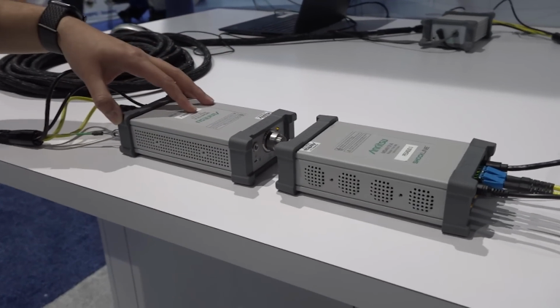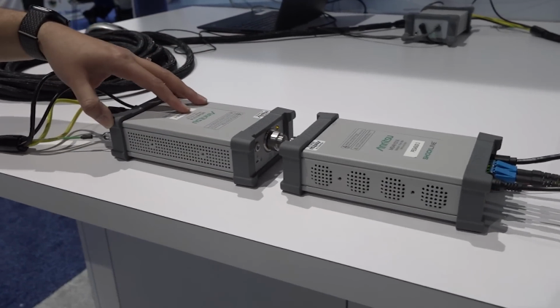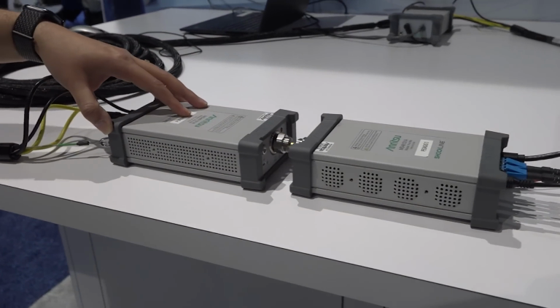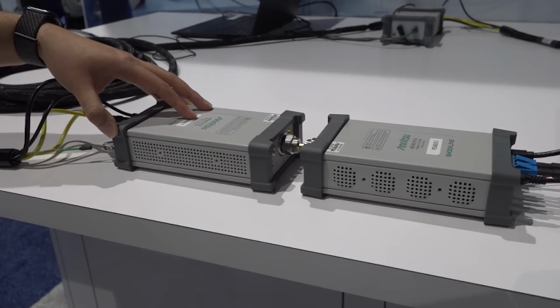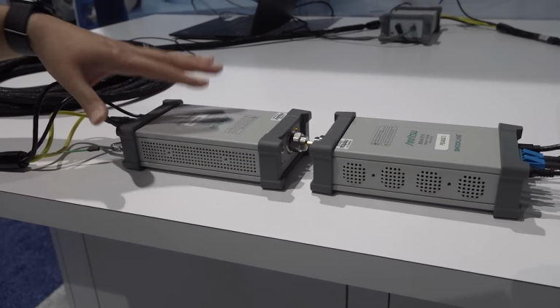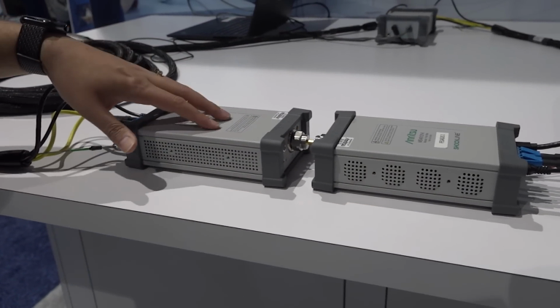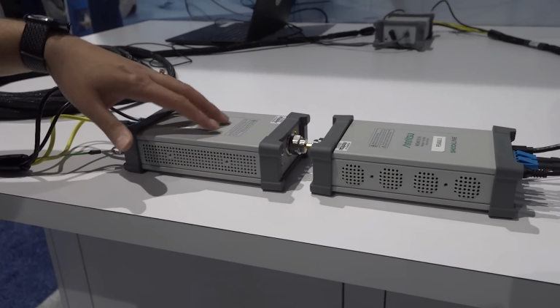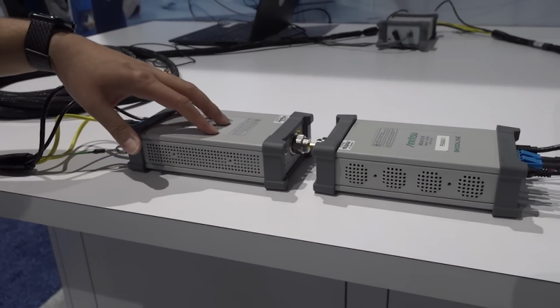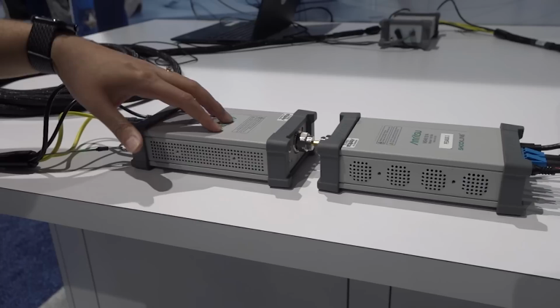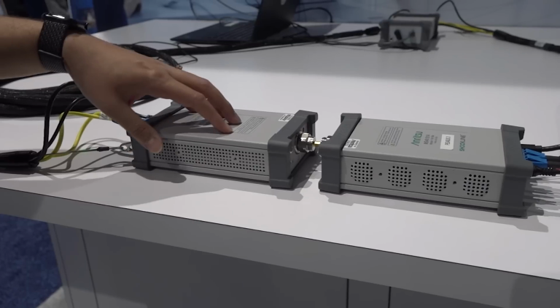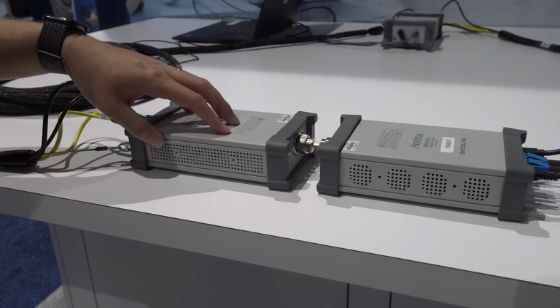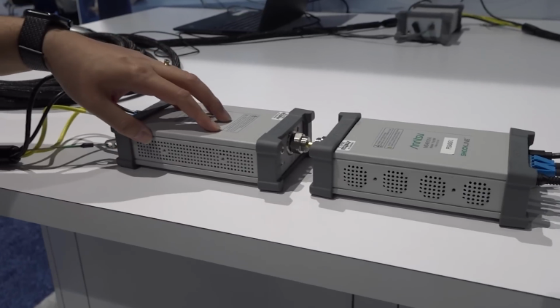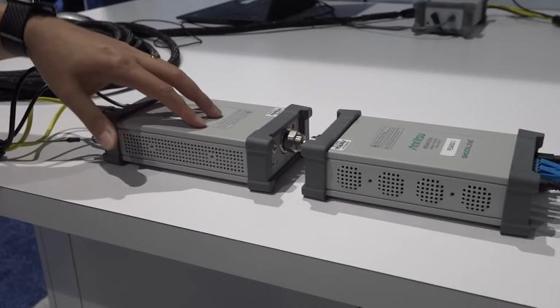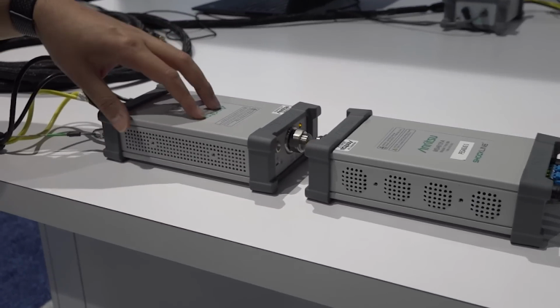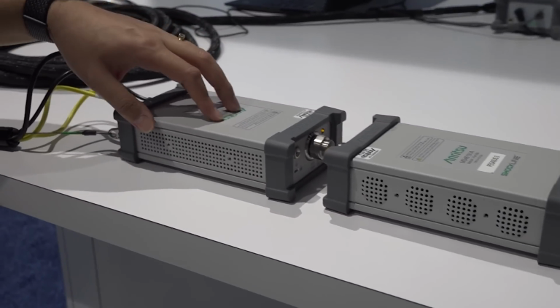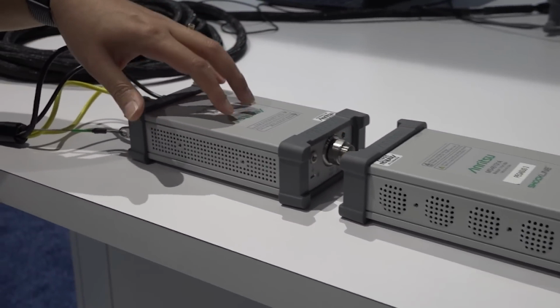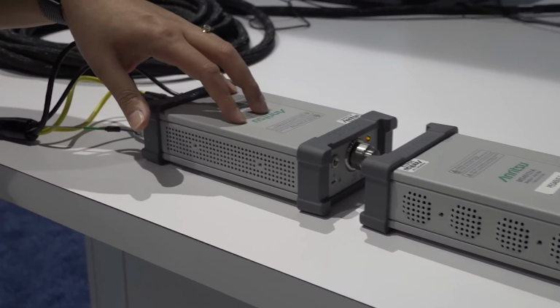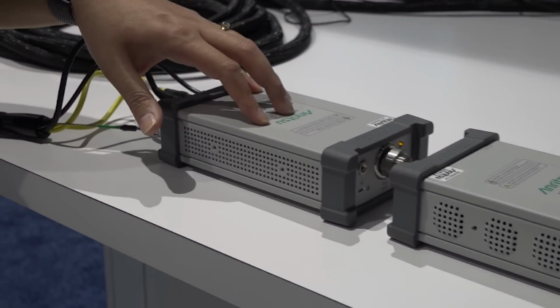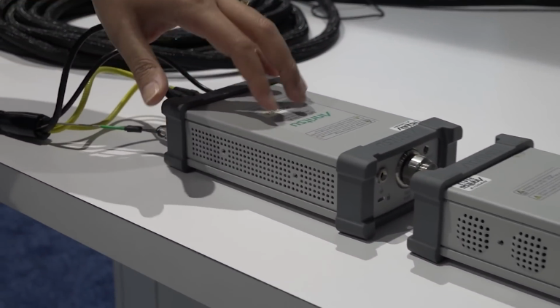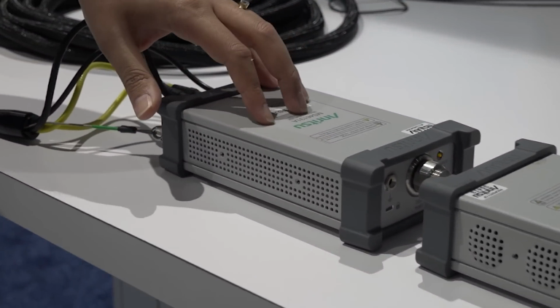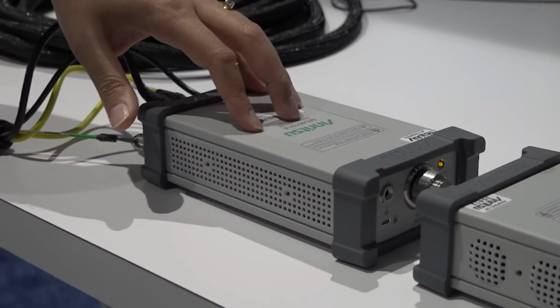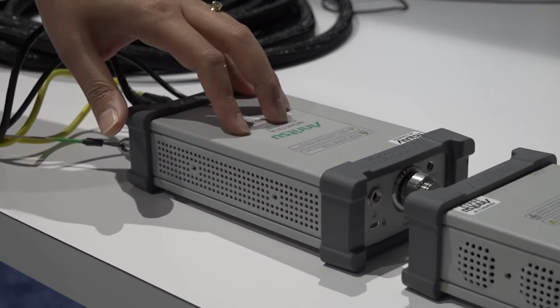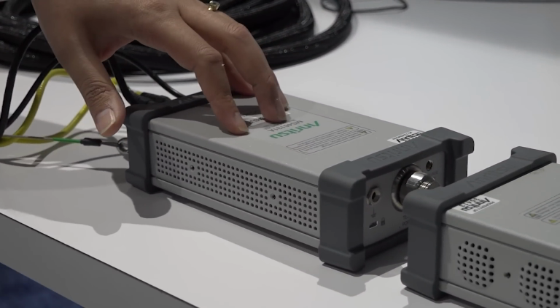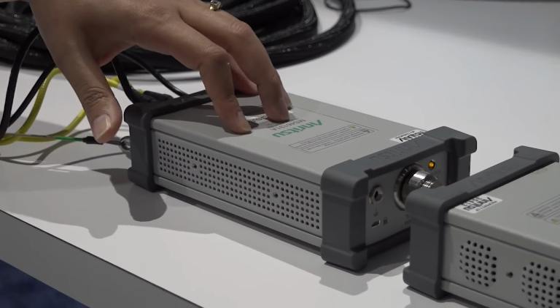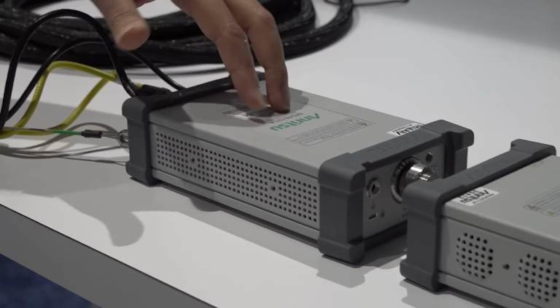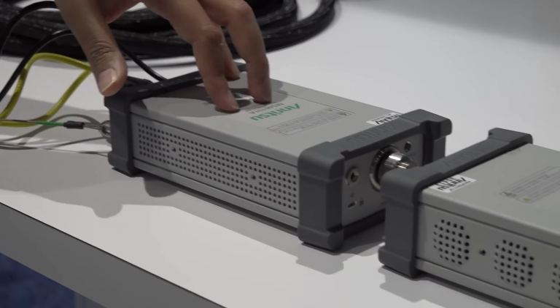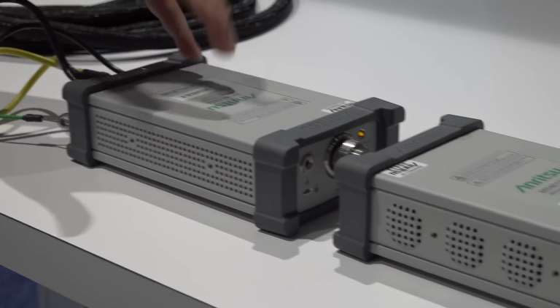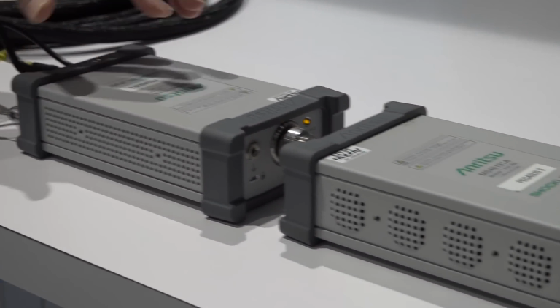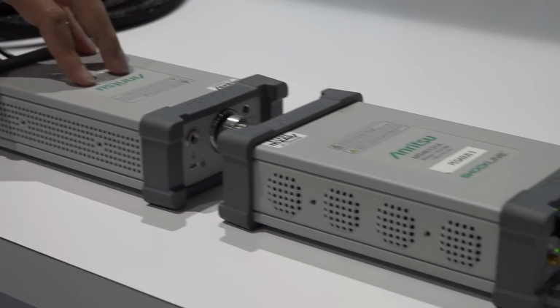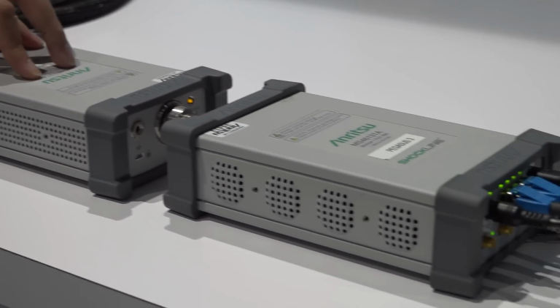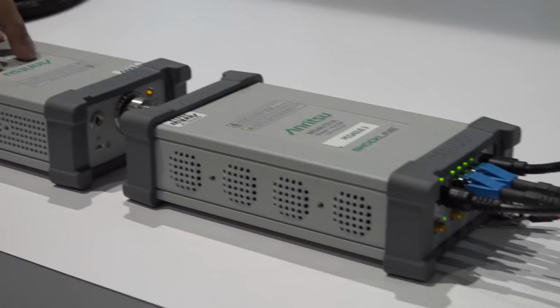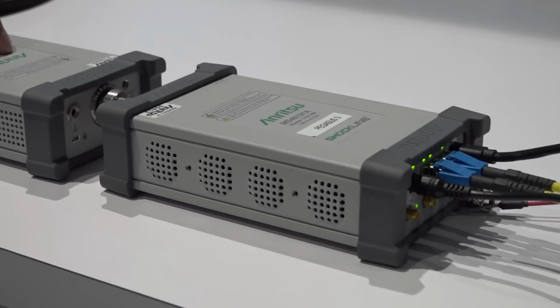It's basically a distributed modular two-port VNA that can make vector-corrected S-parameter measurements over distances as long as up to 100 meters.